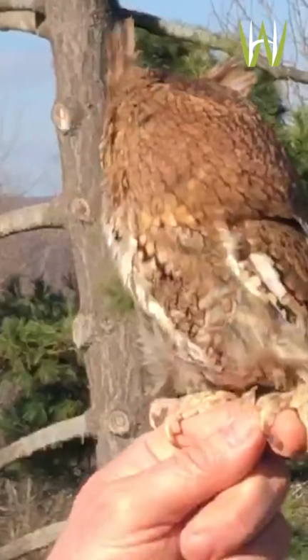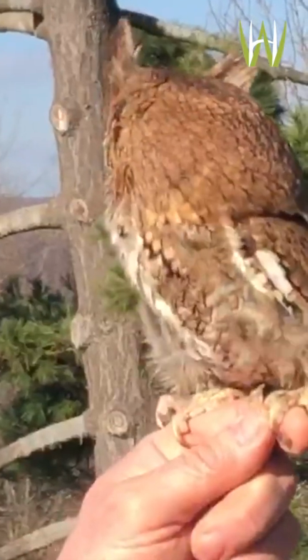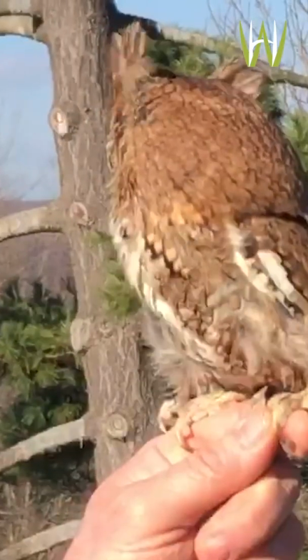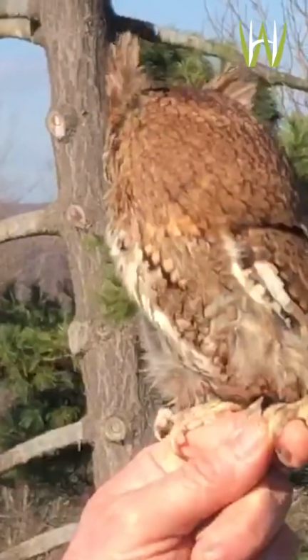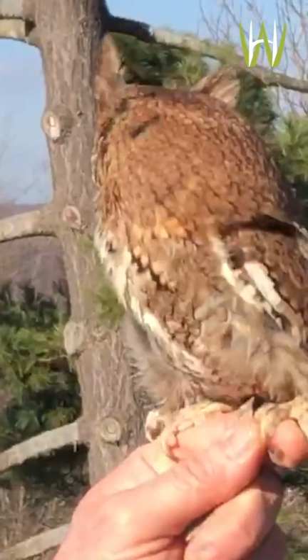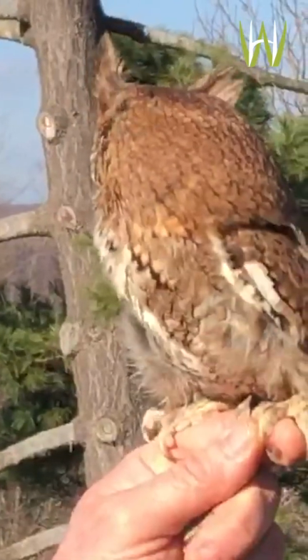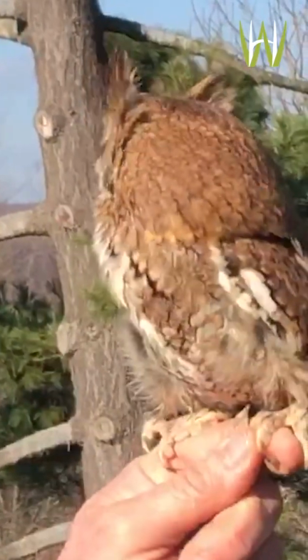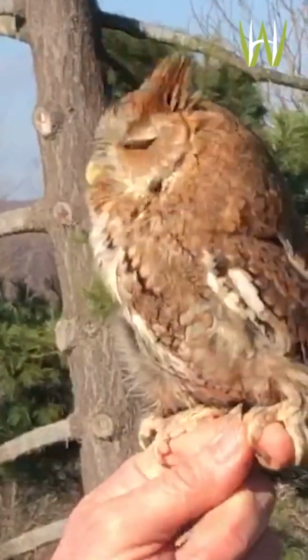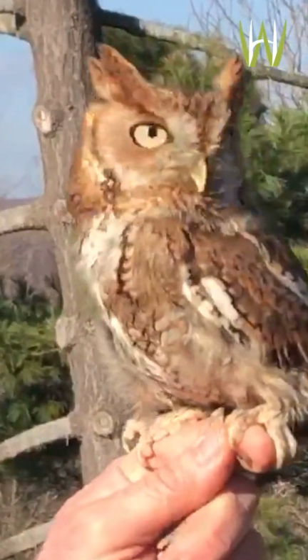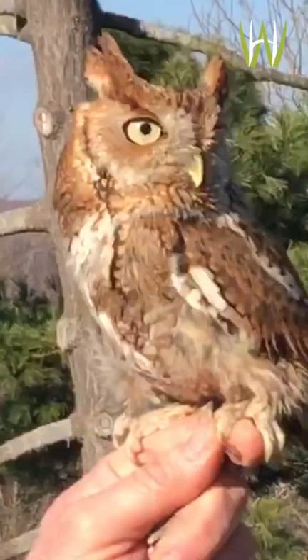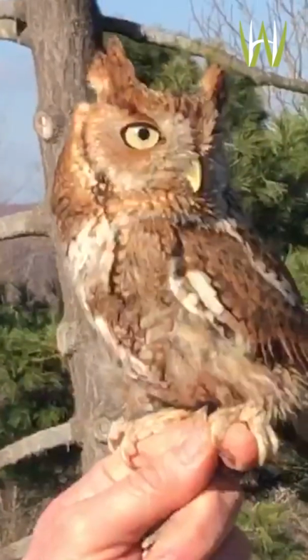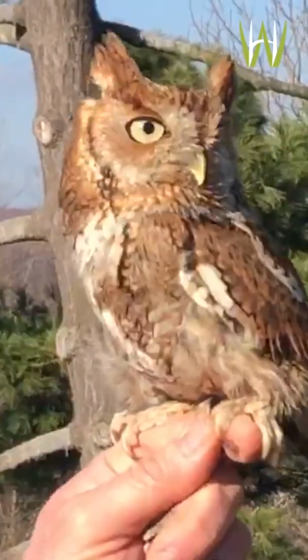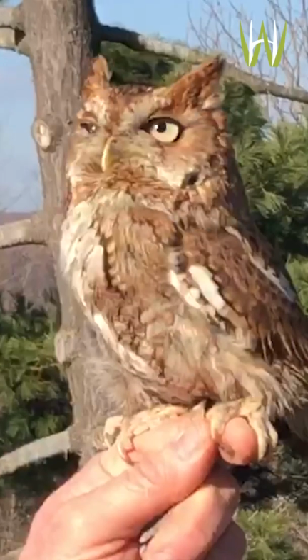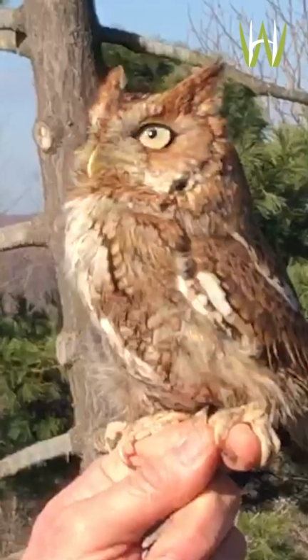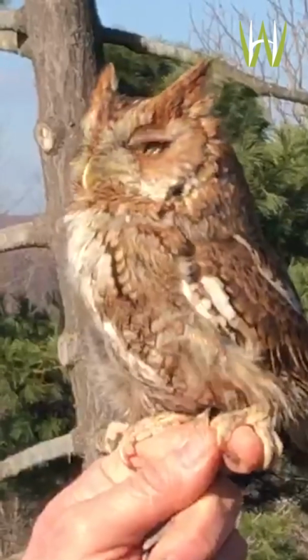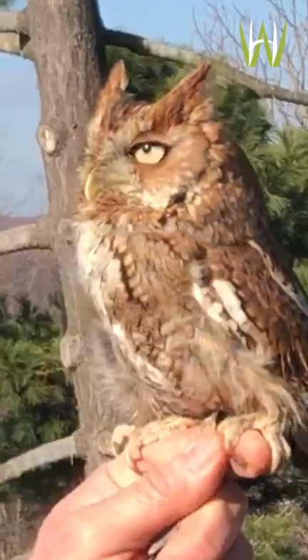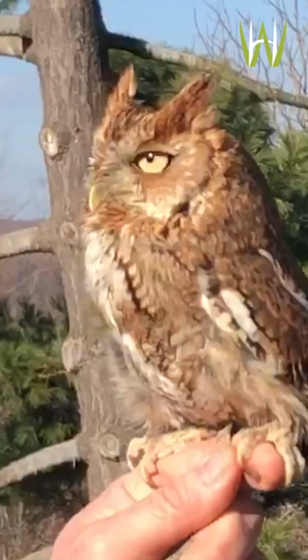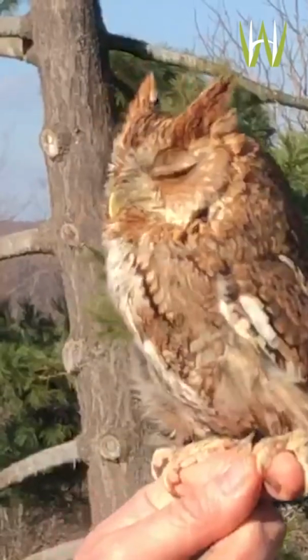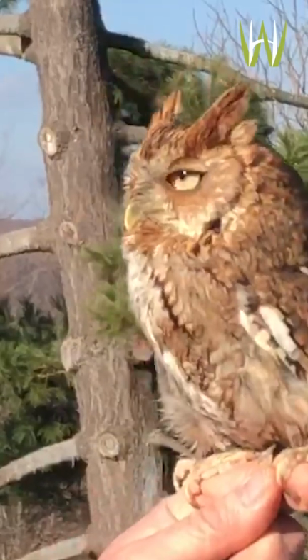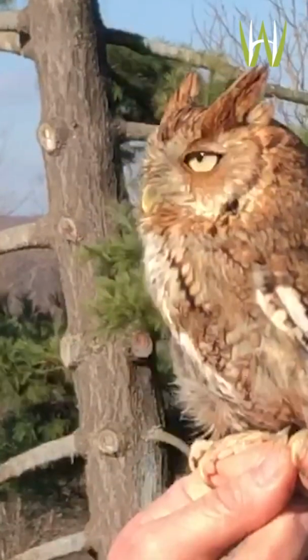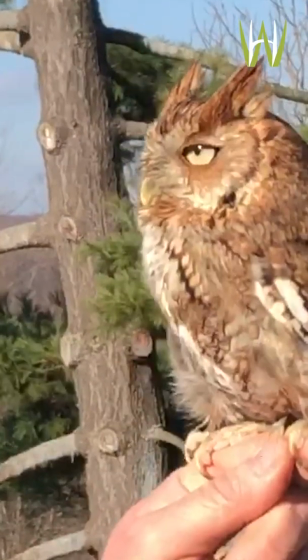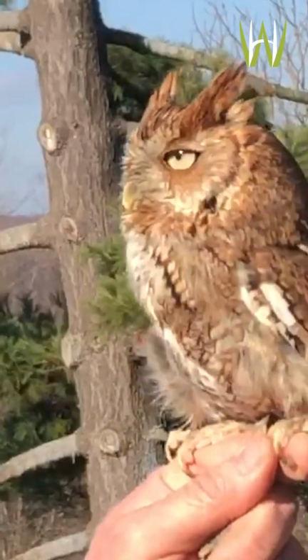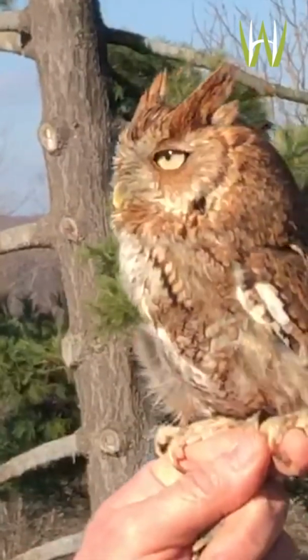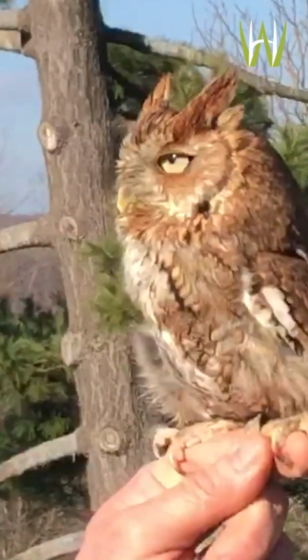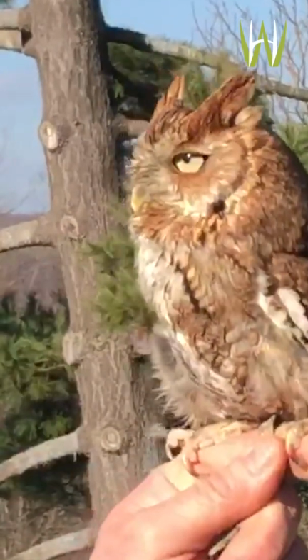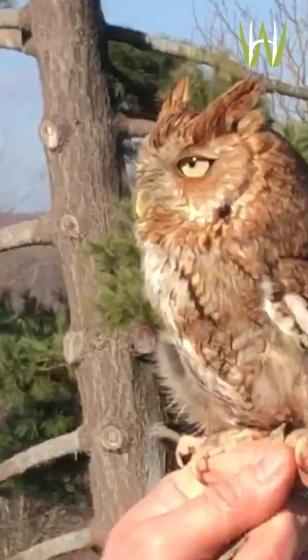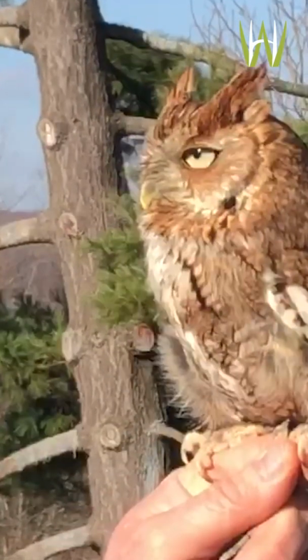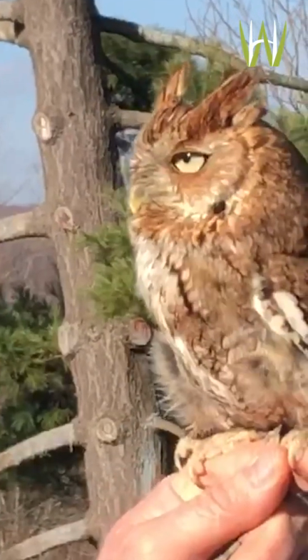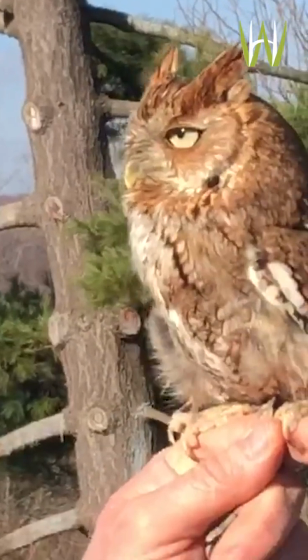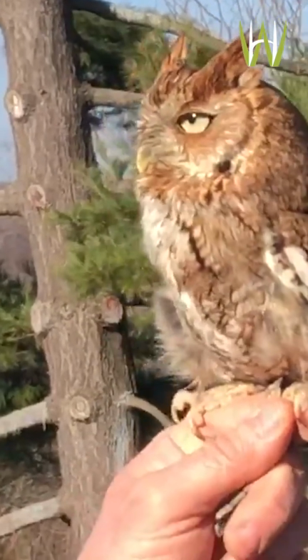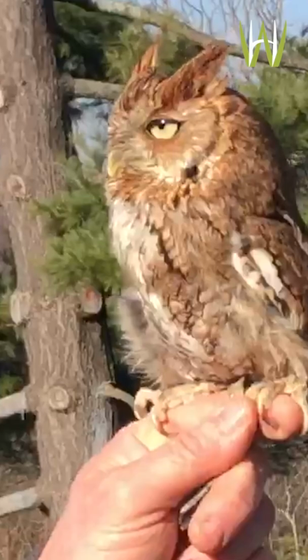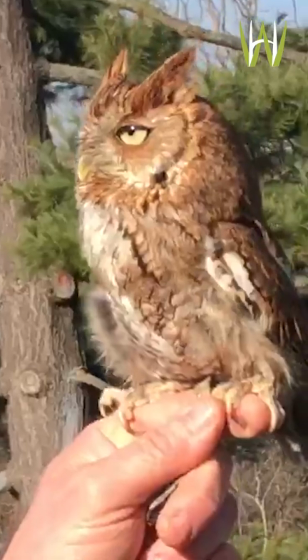A small bird like this is going to catch small prey like insects and small birds. The main prey, however, are going to be small rodents like mice that they catch on the ground.